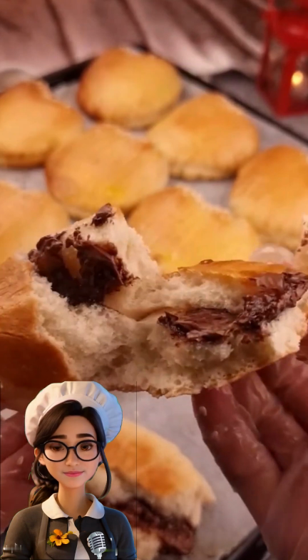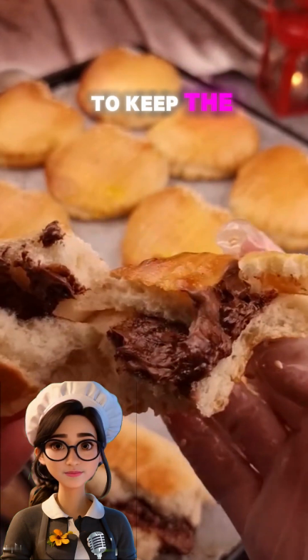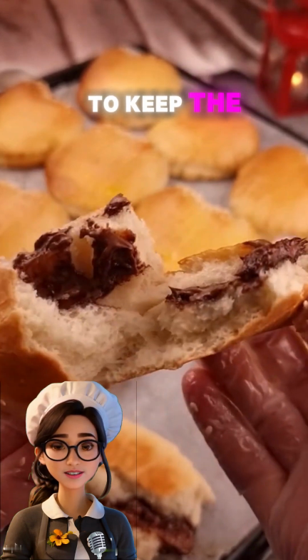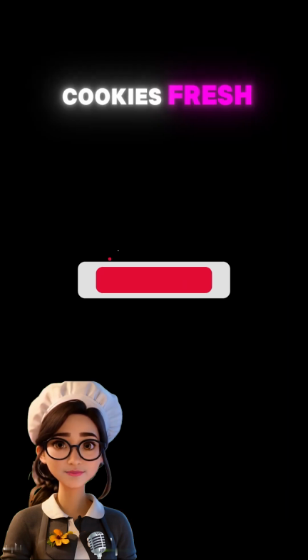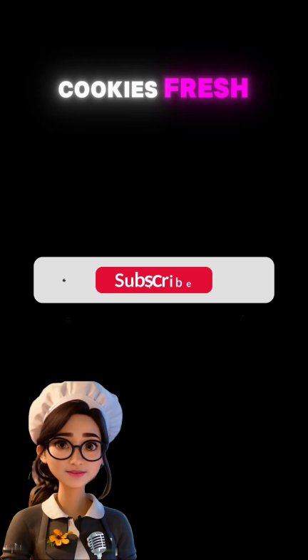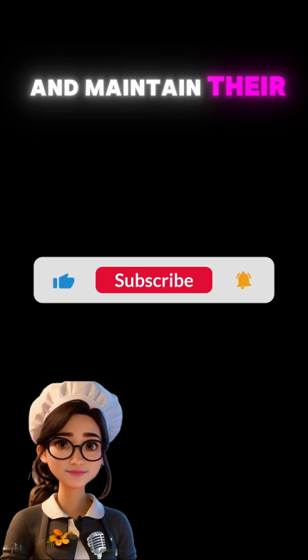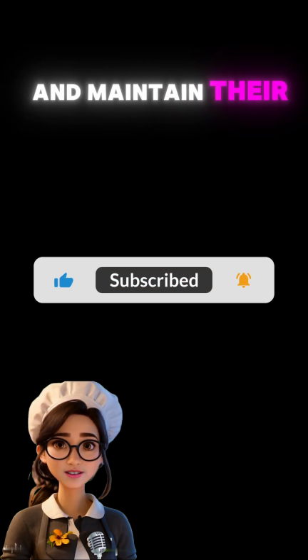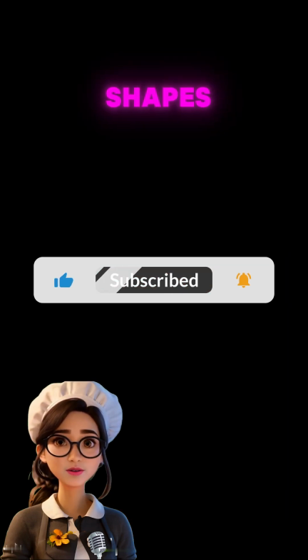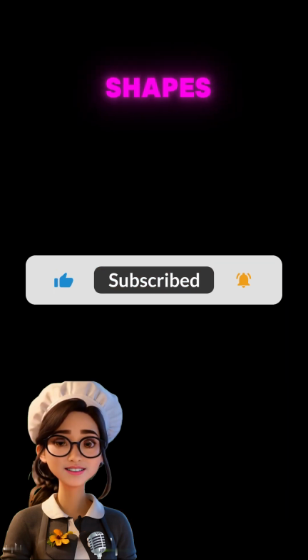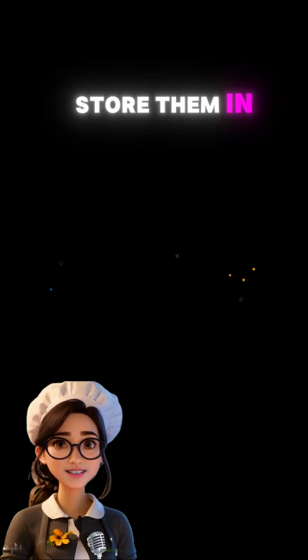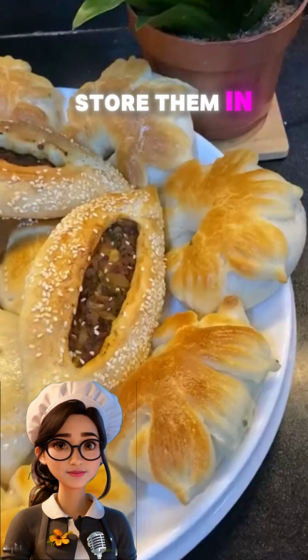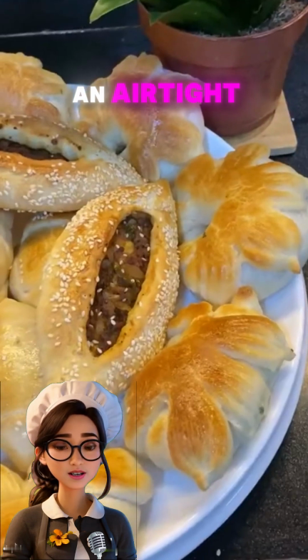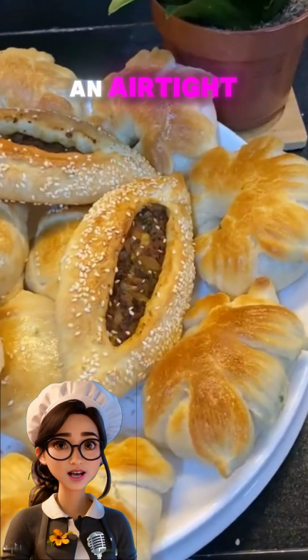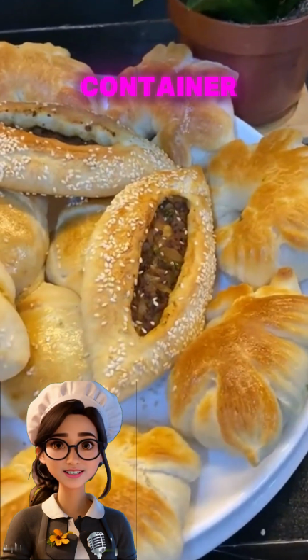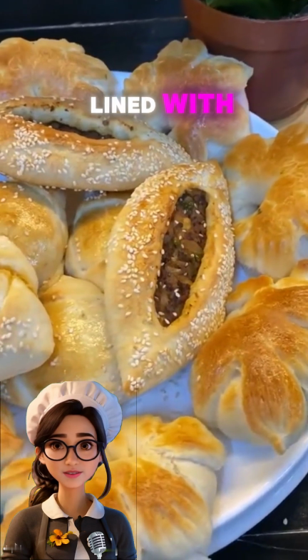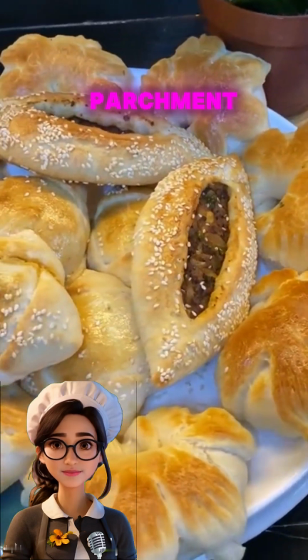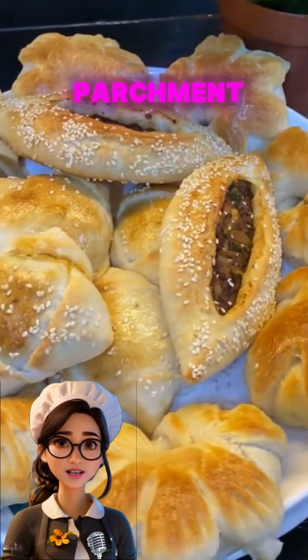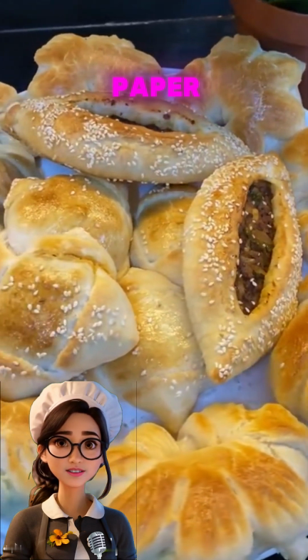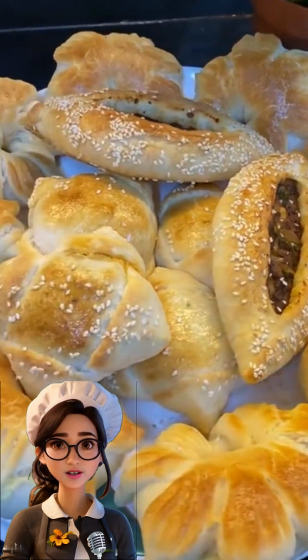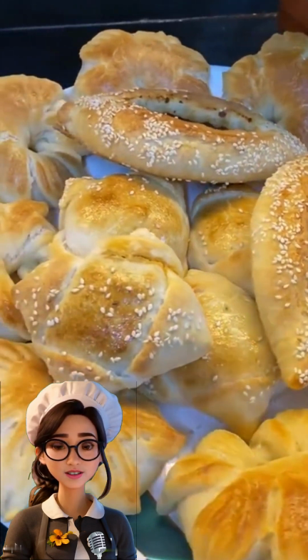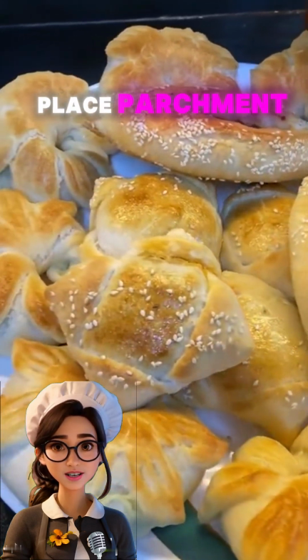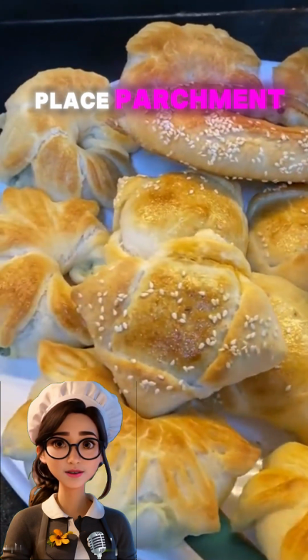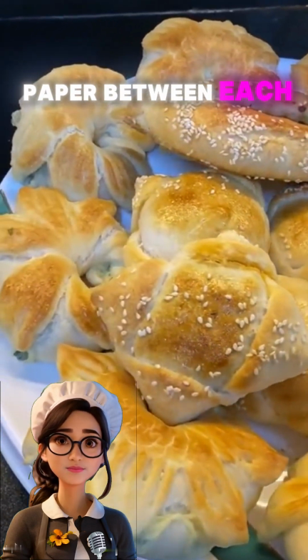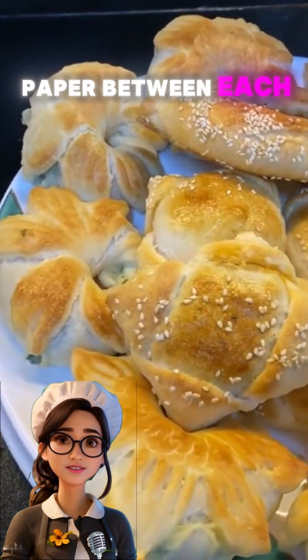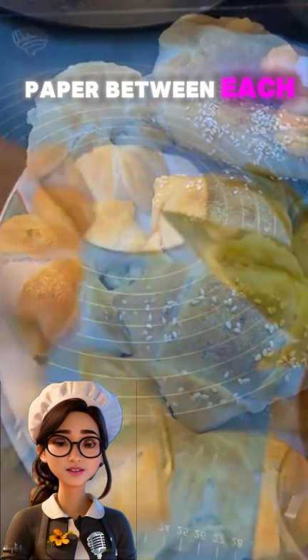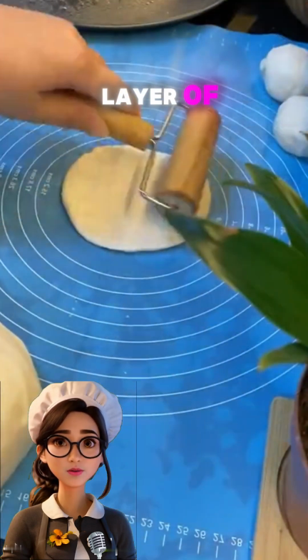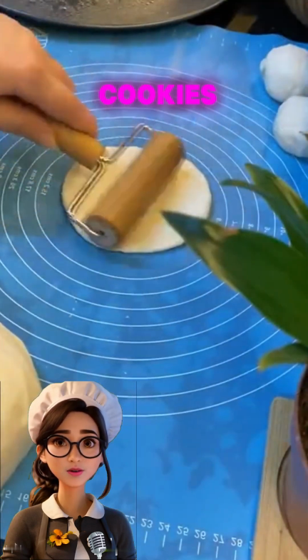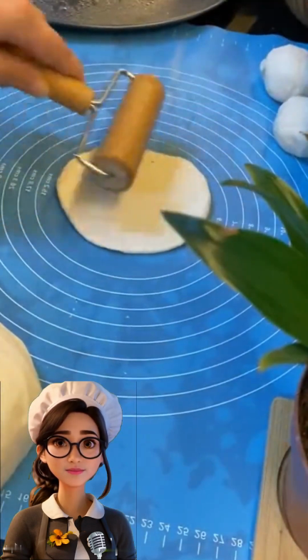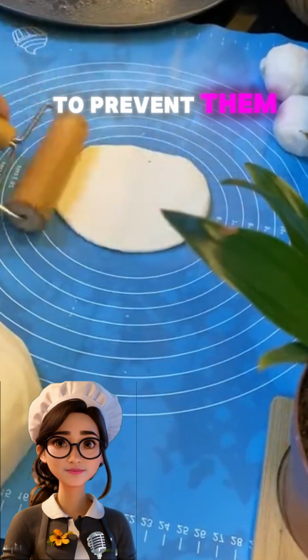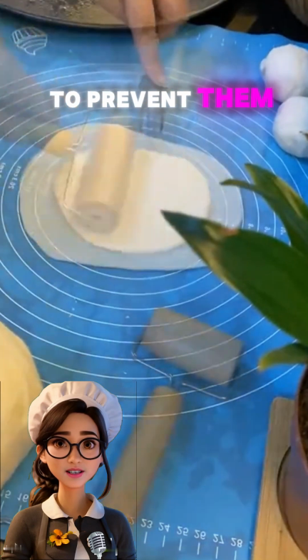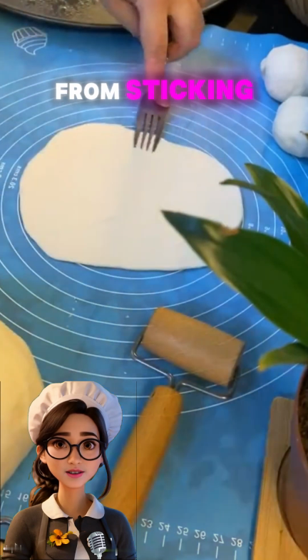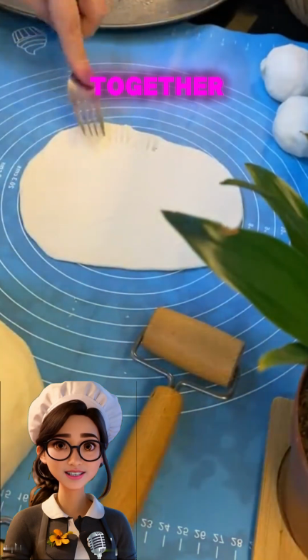To keep the cookies fresh and maintain their shapes, store them in an airtight container lined with parchment paper. Place parchment paper between each layer of cookies to prevent them from sticking together.